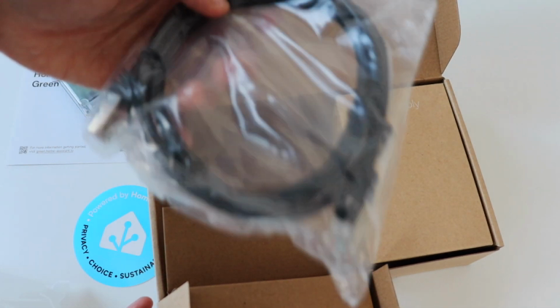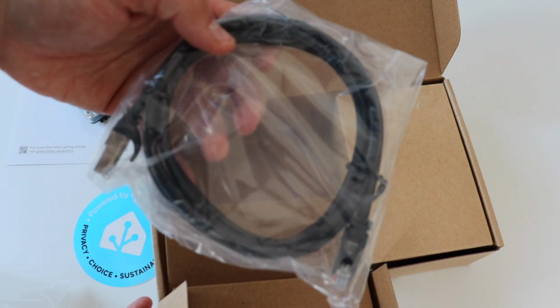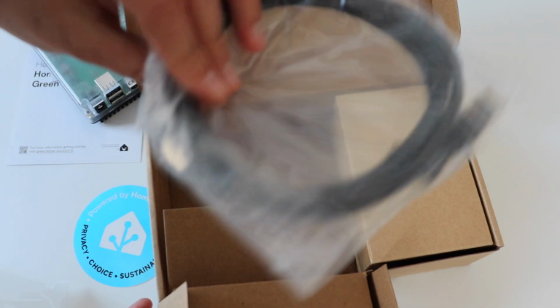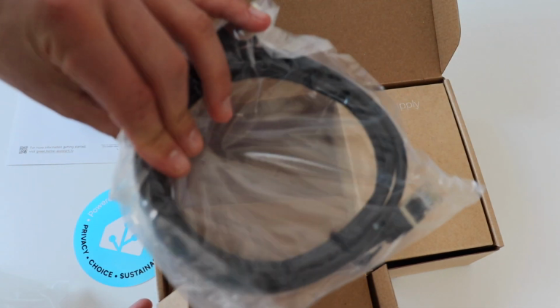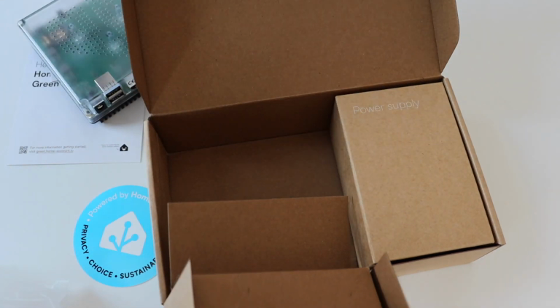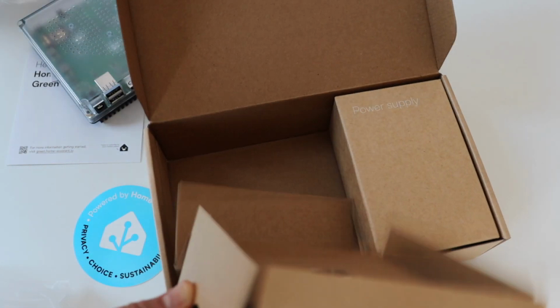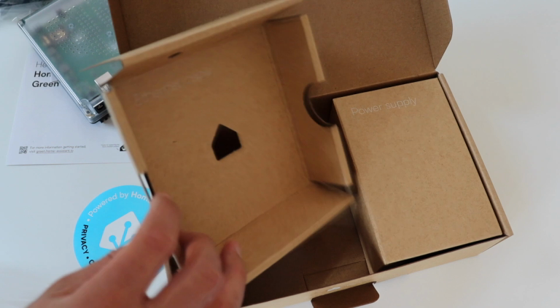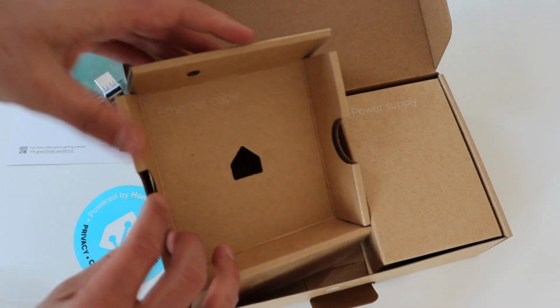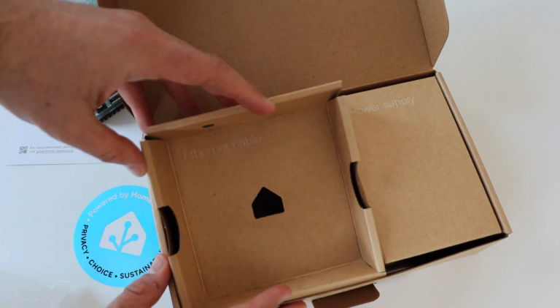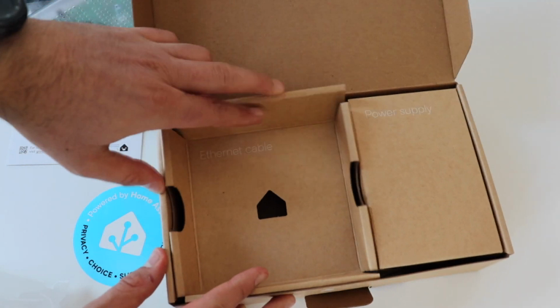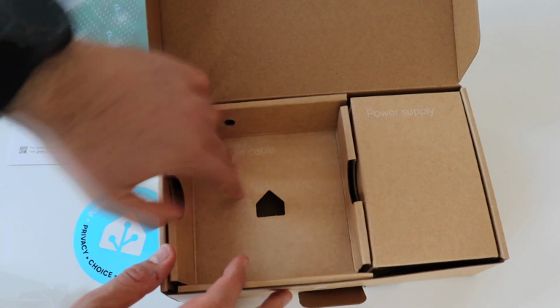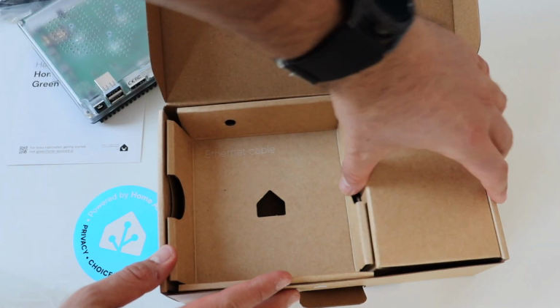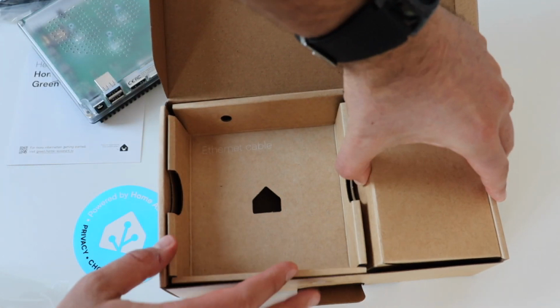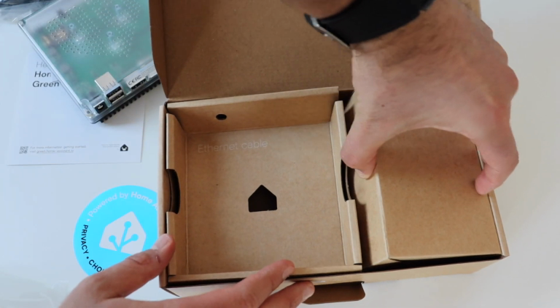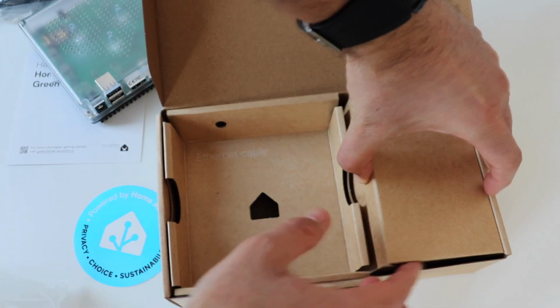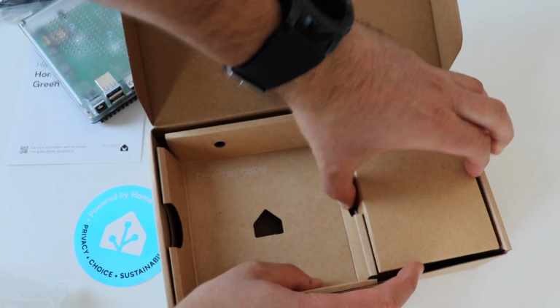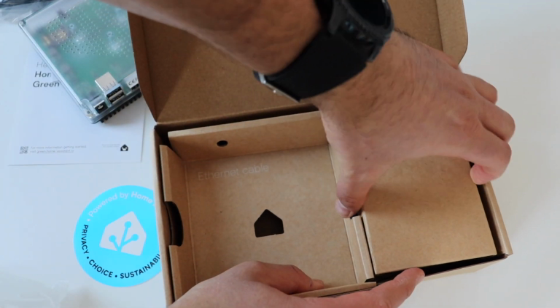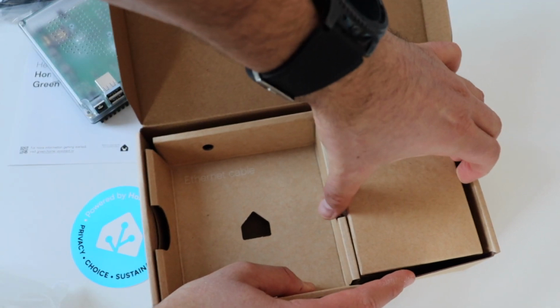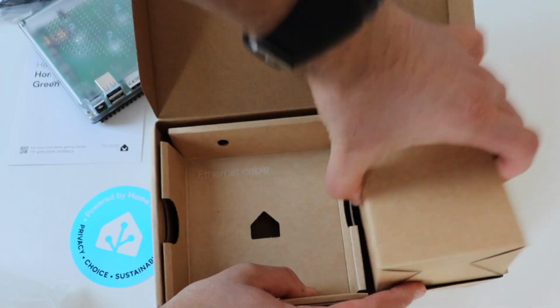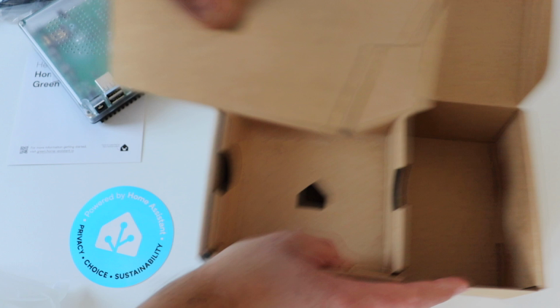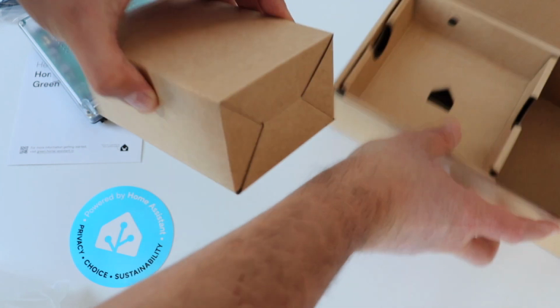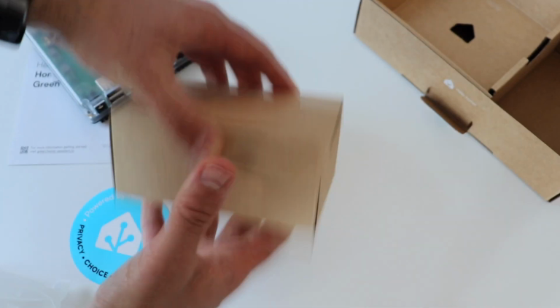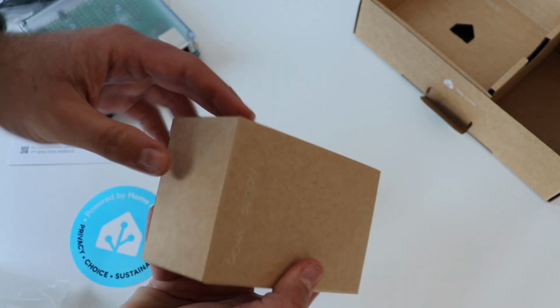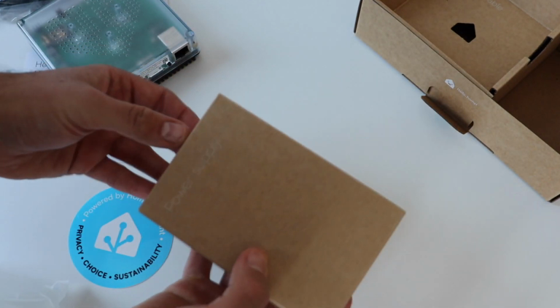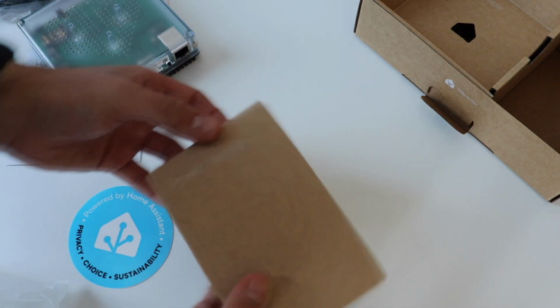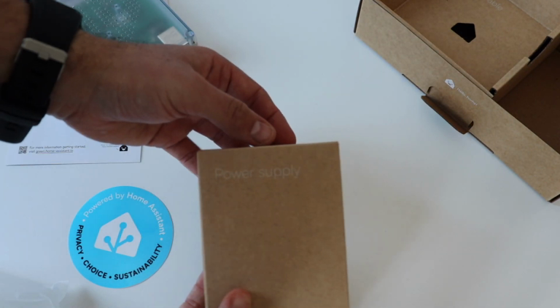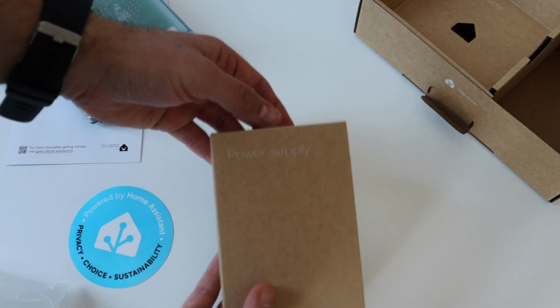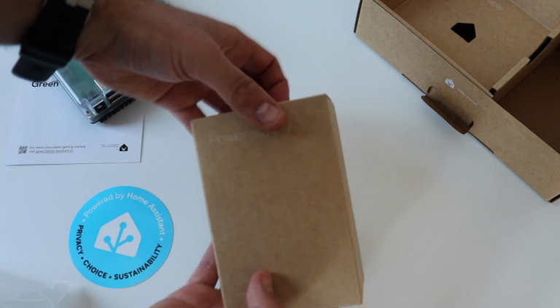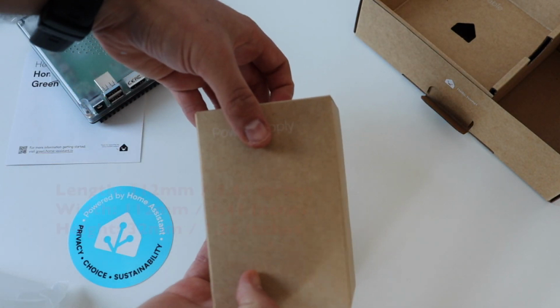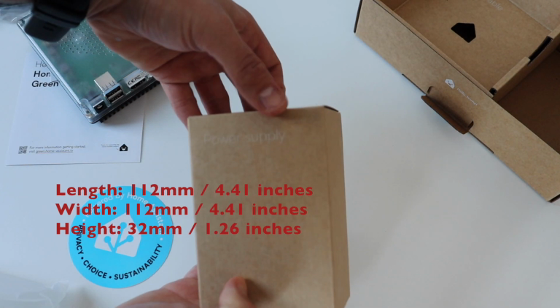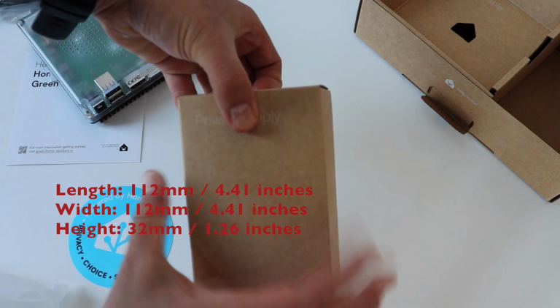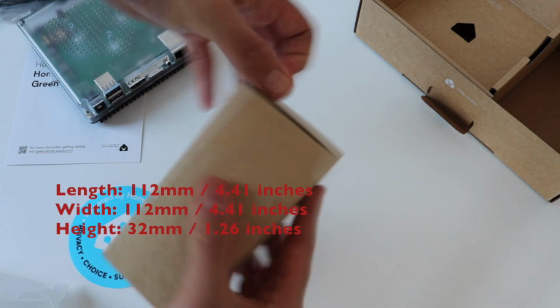However, the two USB ports on the back allow you to plug in external devices for additional connectivity options. Overall, considering the technical specifications, Home Assistant Green is a great value for money.